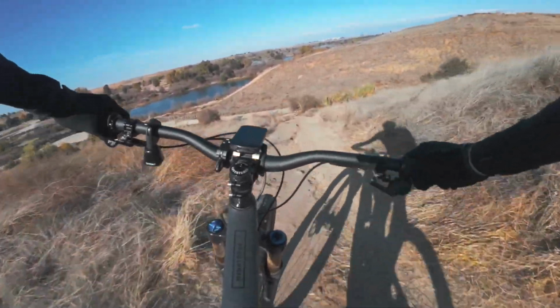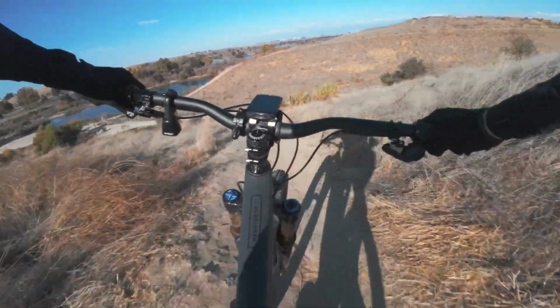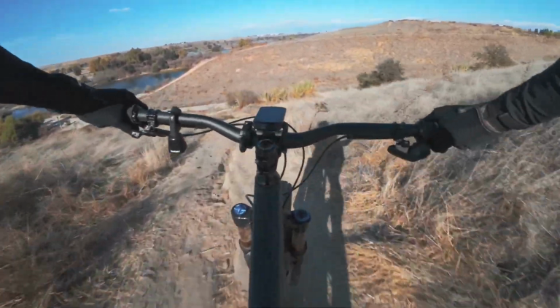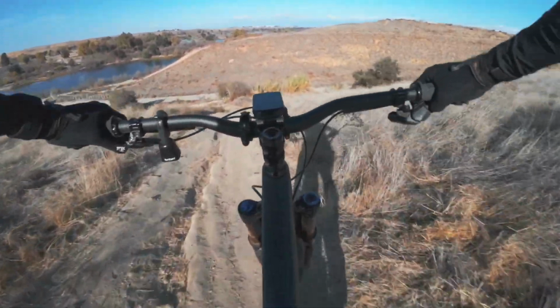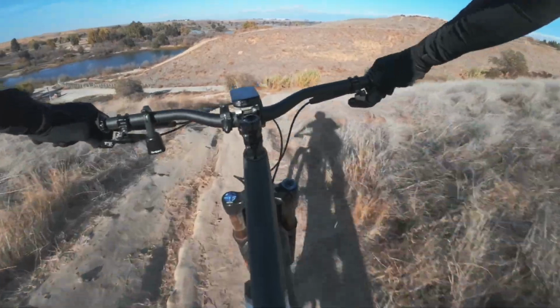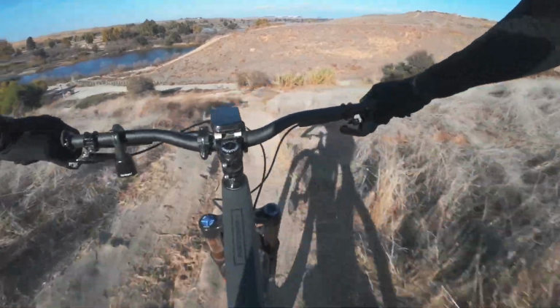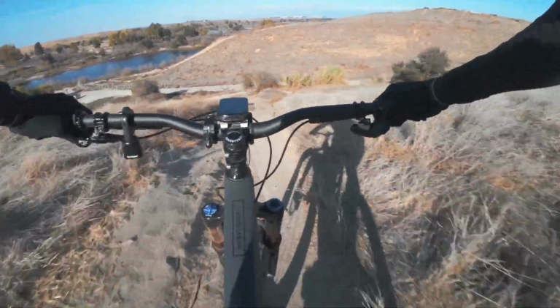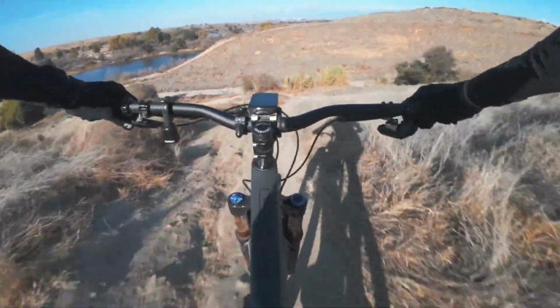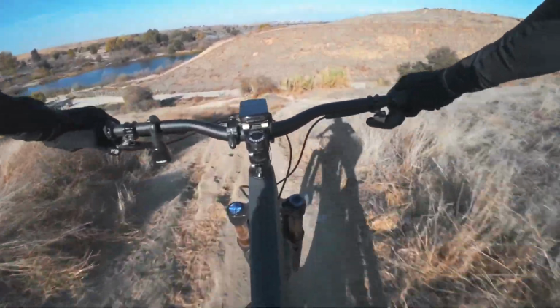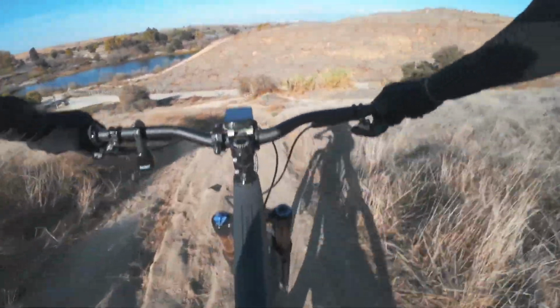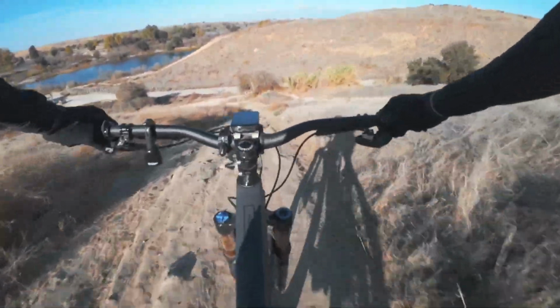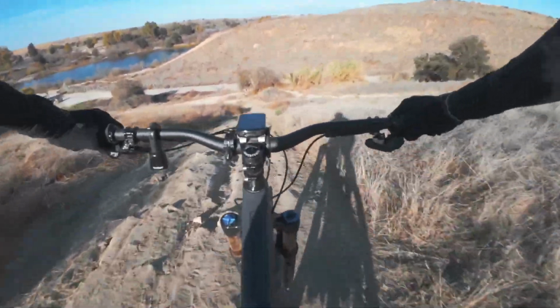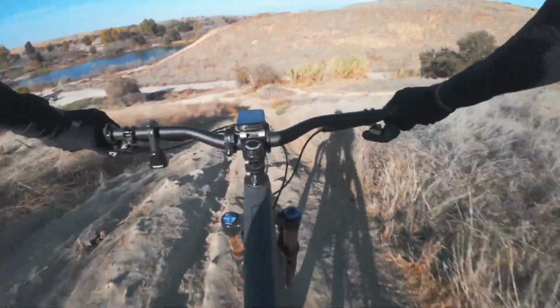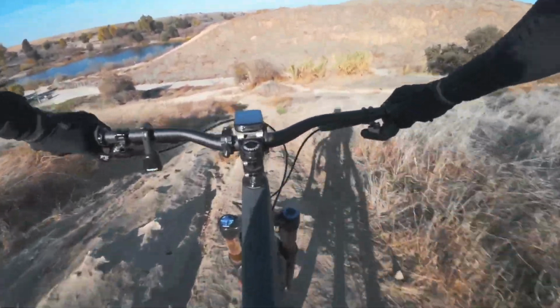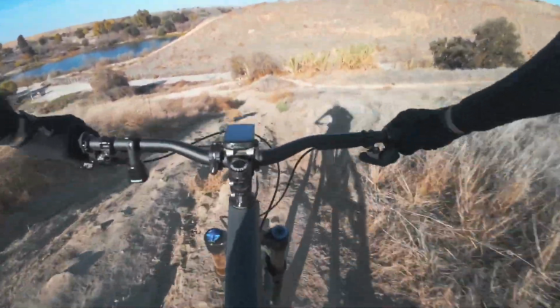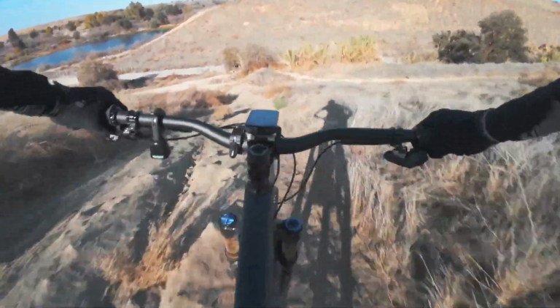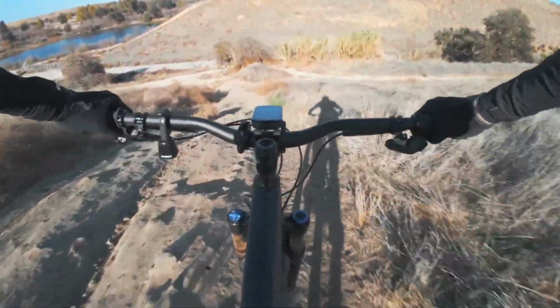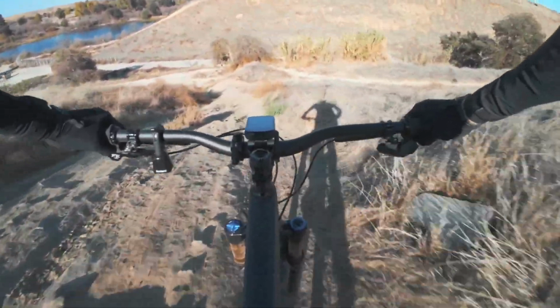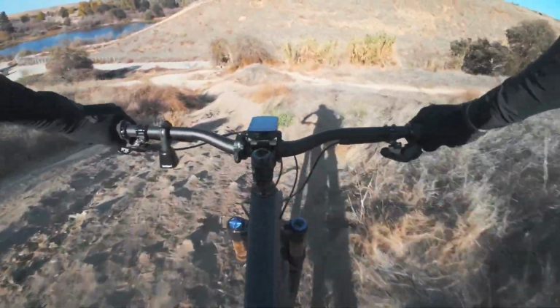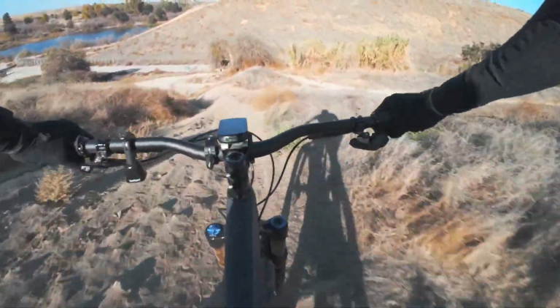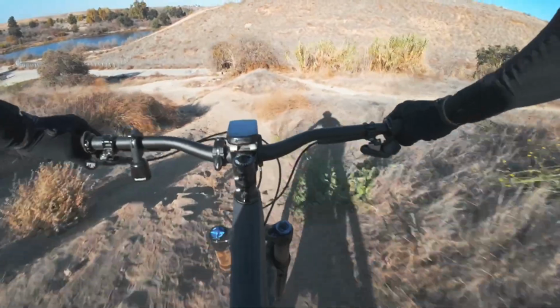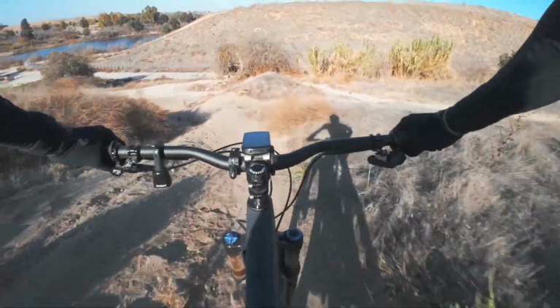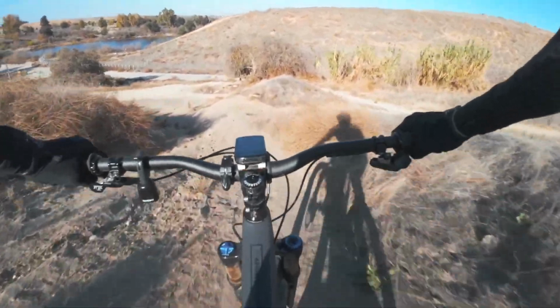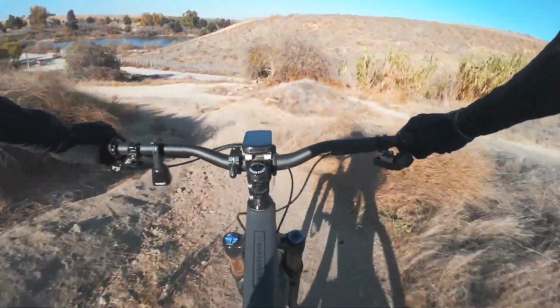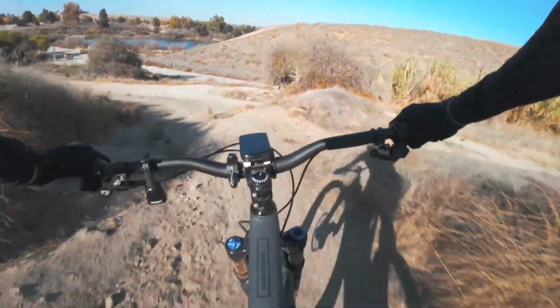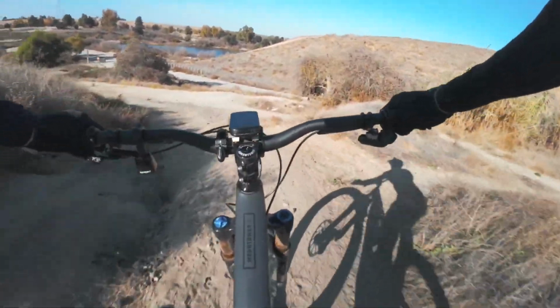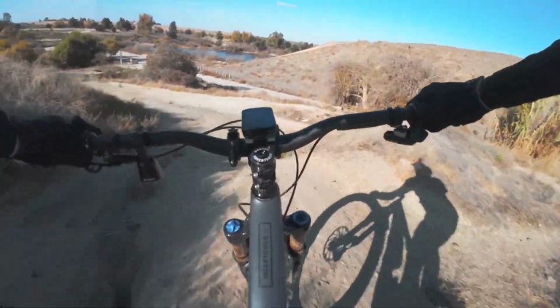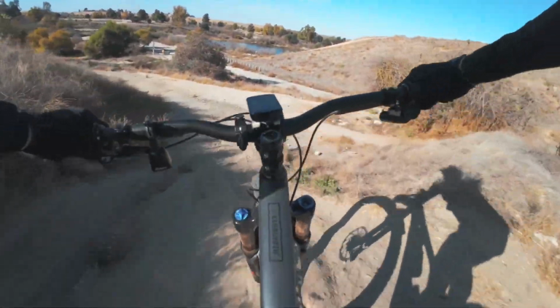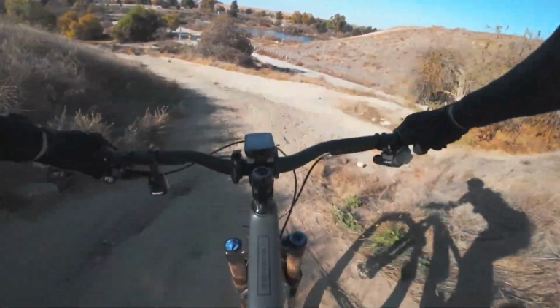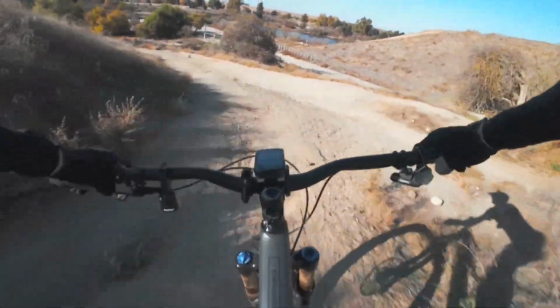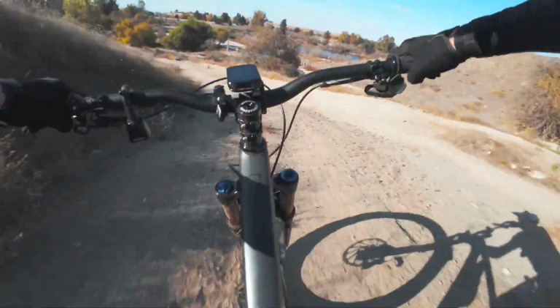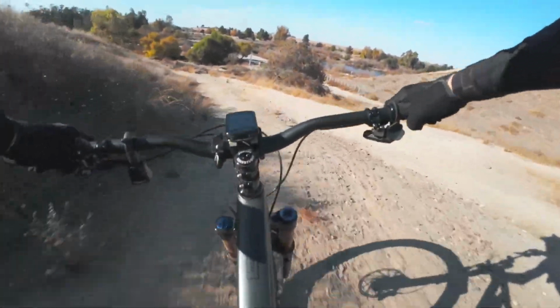I'm sure it probably doesn't look very steep — it's a little bit of fun on the GoPro Action 4. It always smooths these things out.